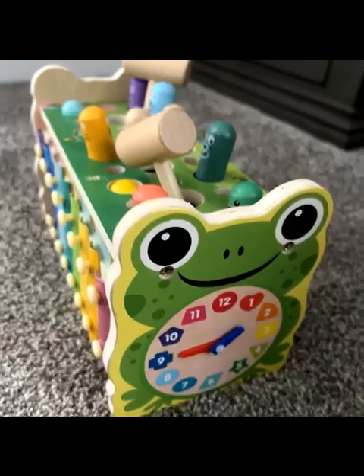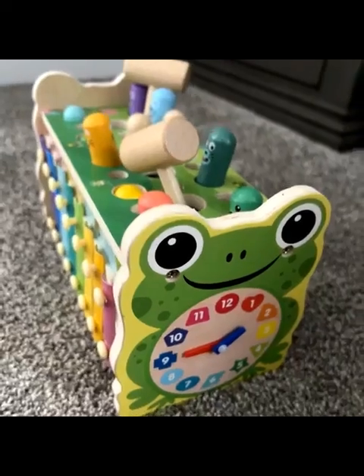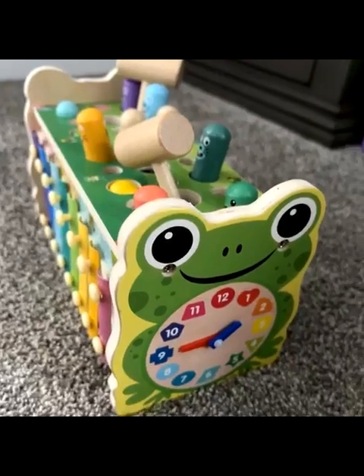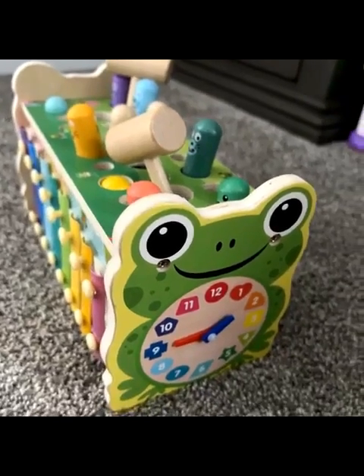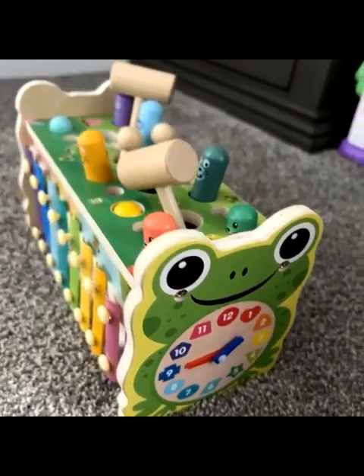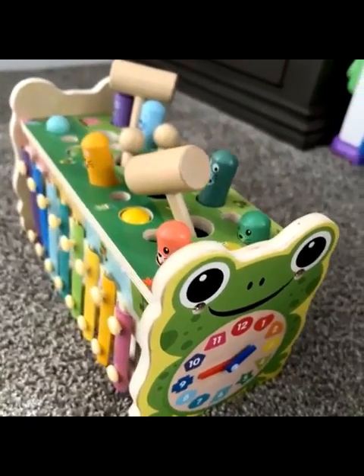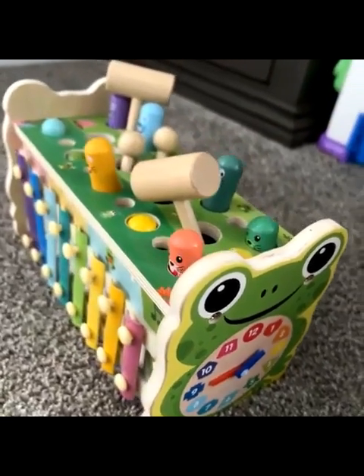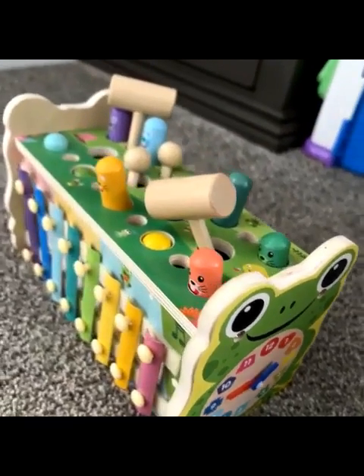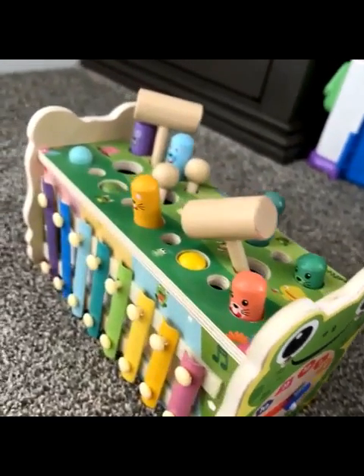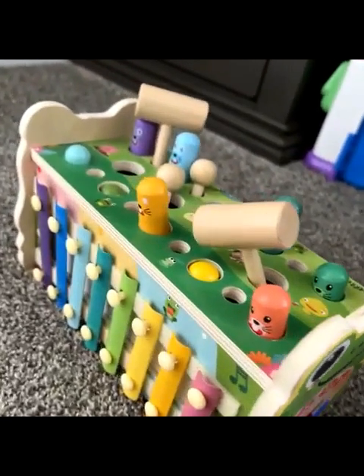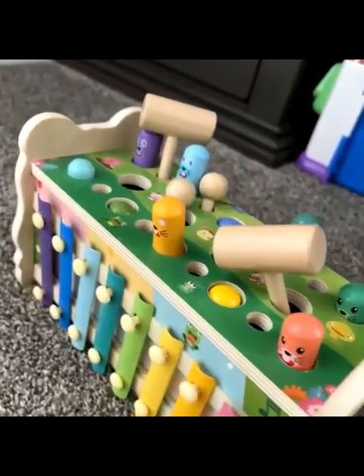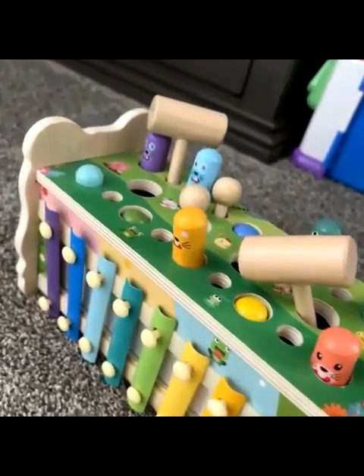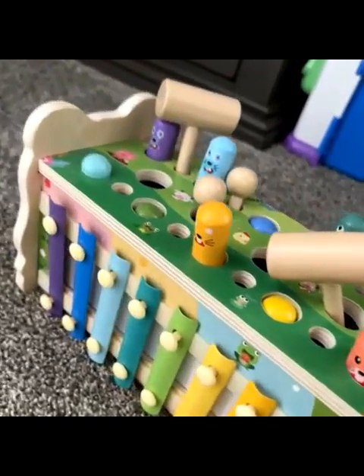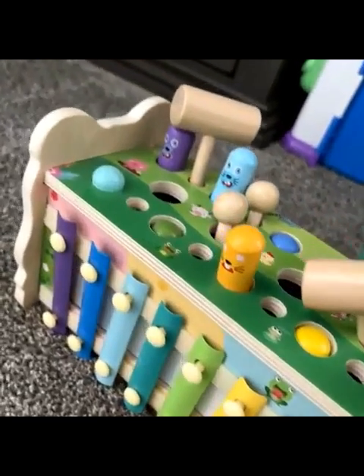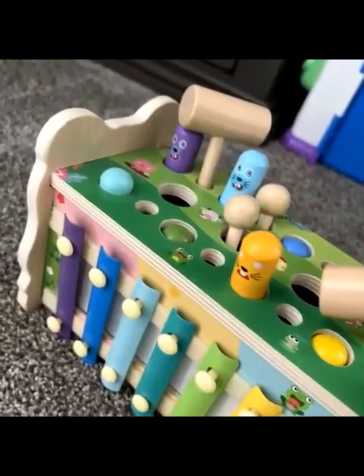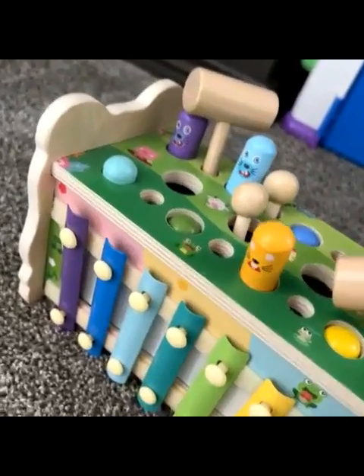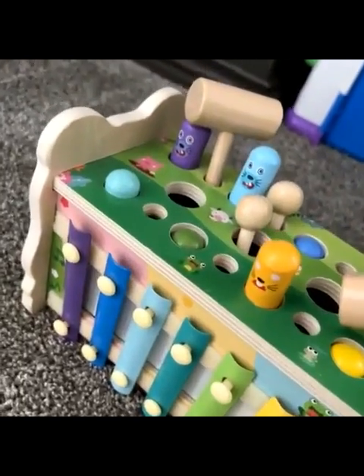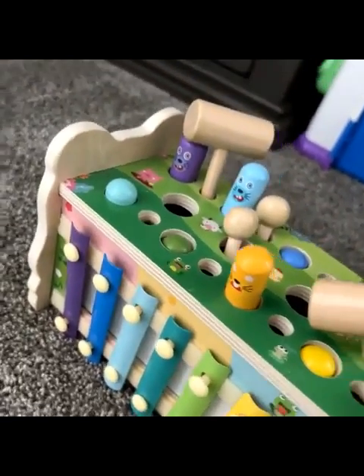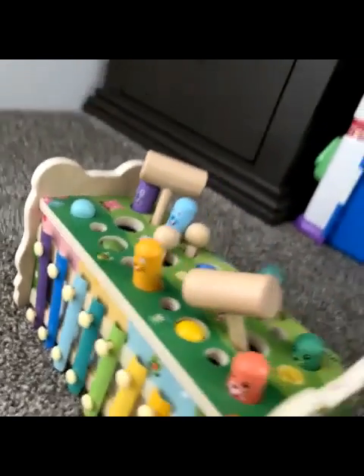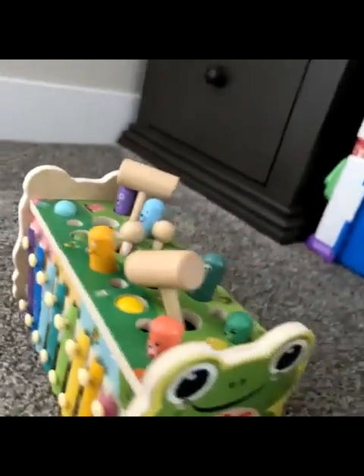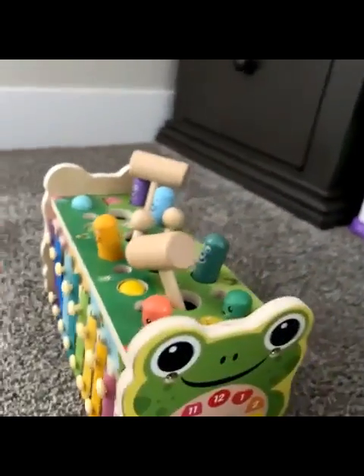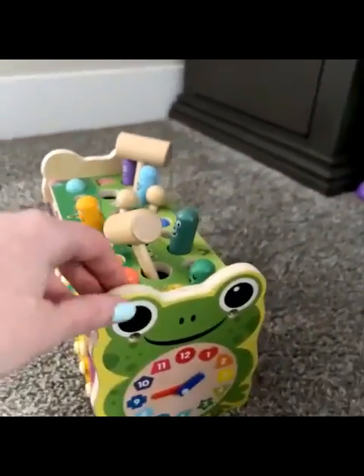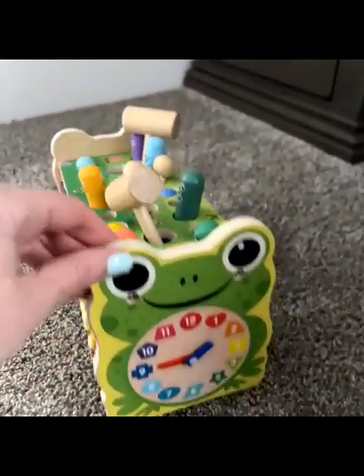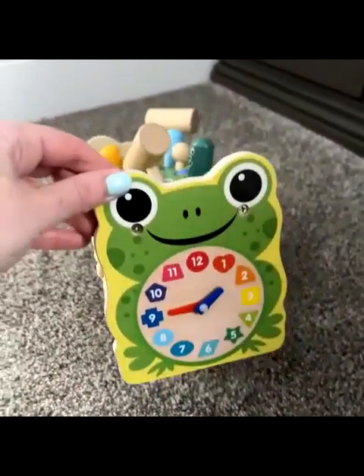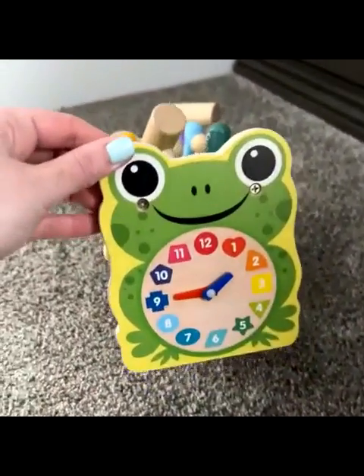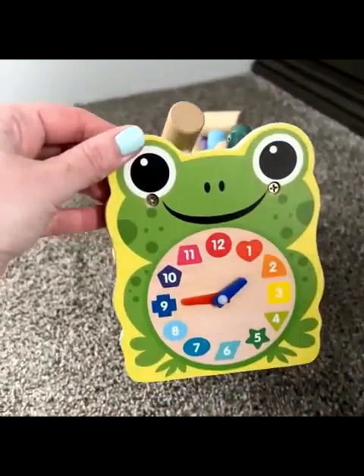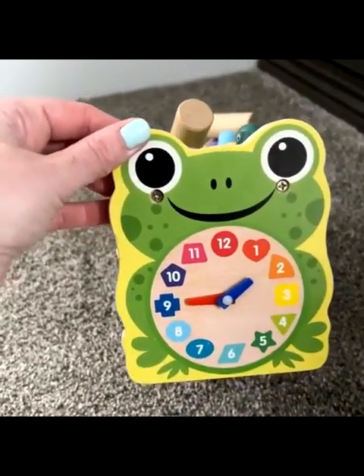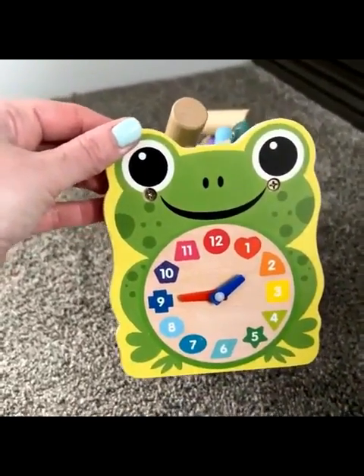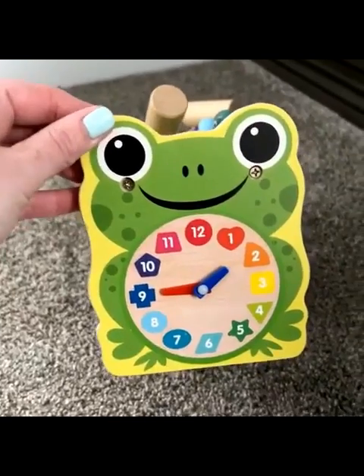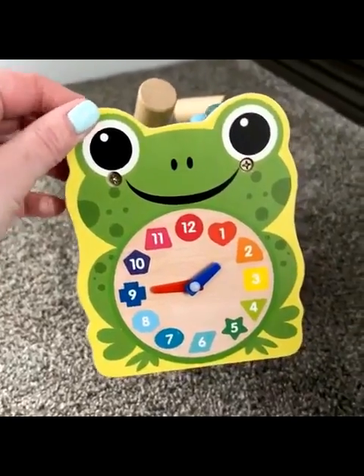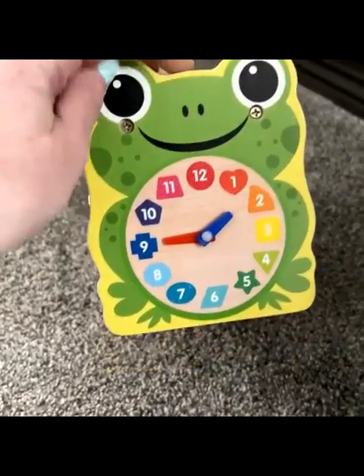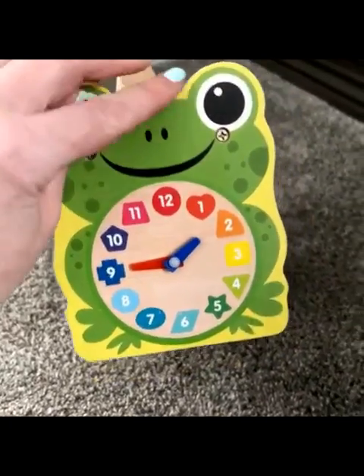I'm going to do a review on this little wooden toy for kids, toddlers, and babies. This is probably the cutest little toy that we've ever got from somebody.